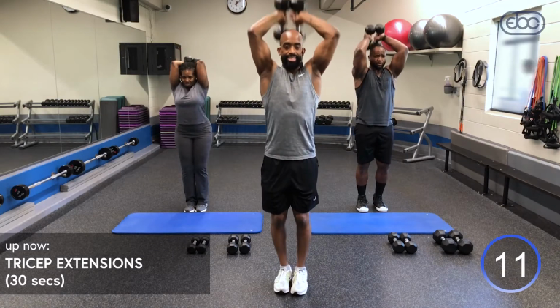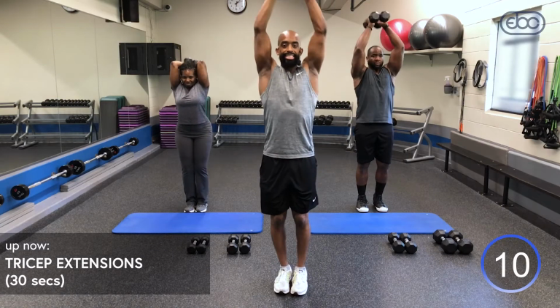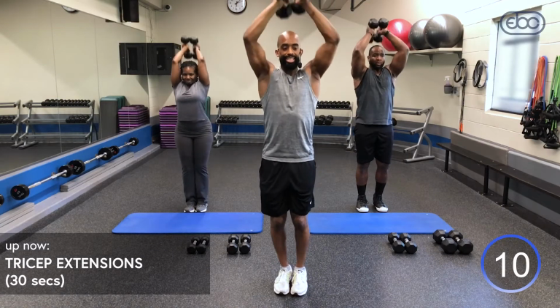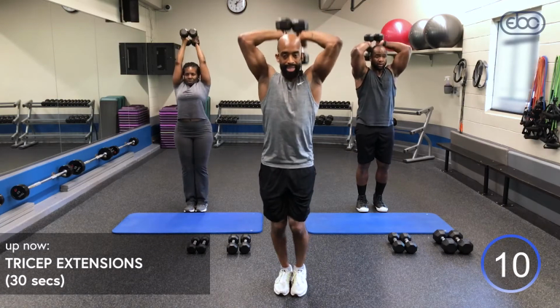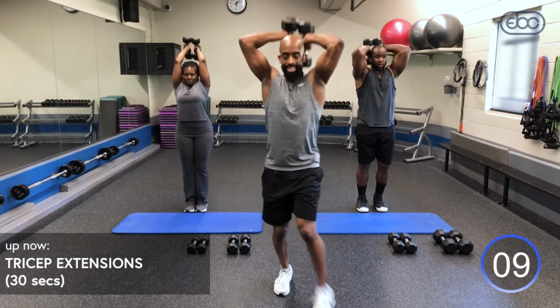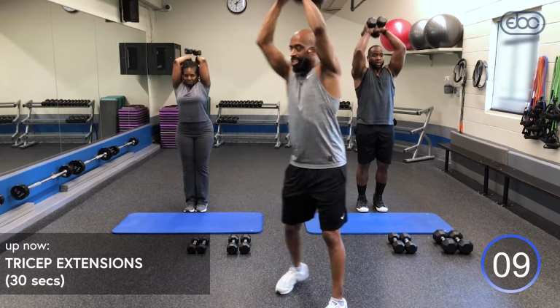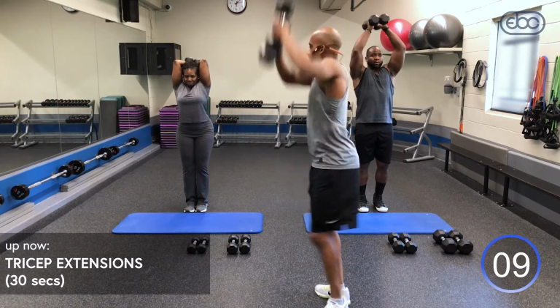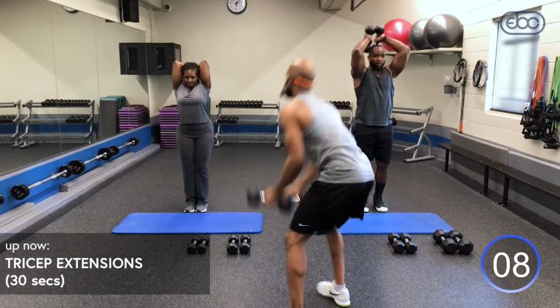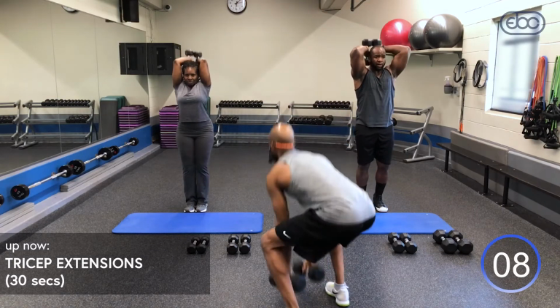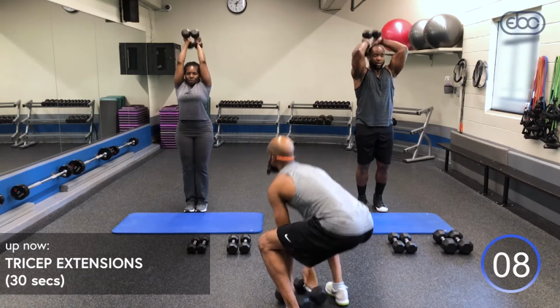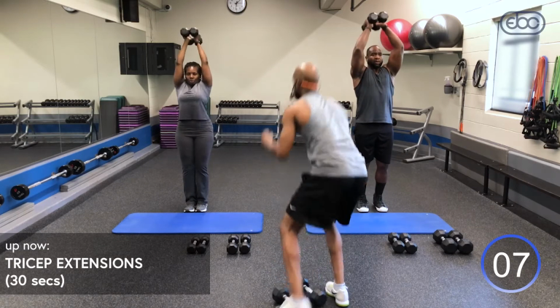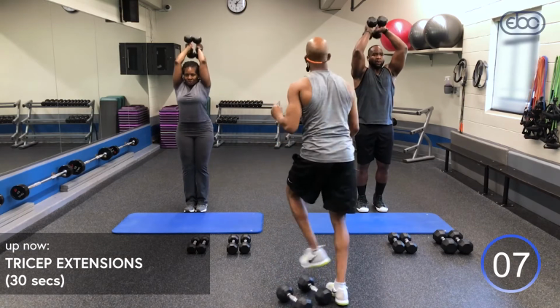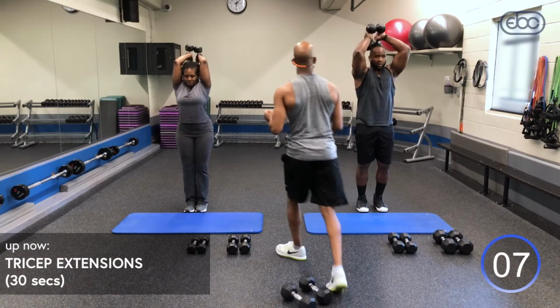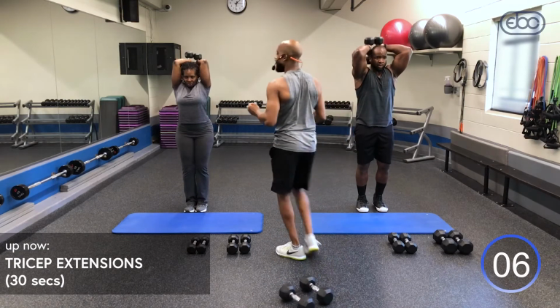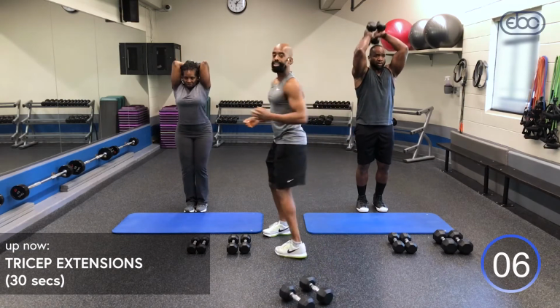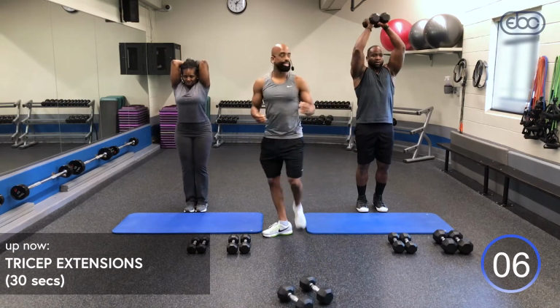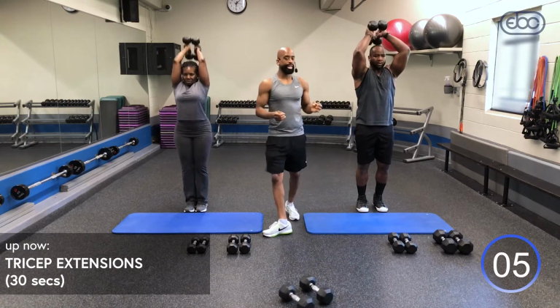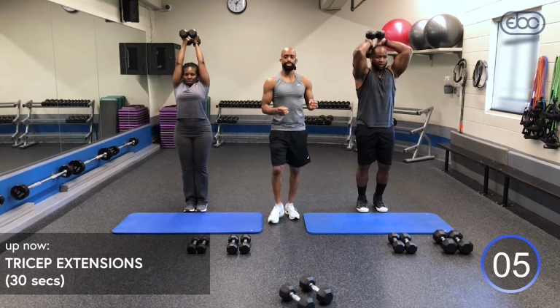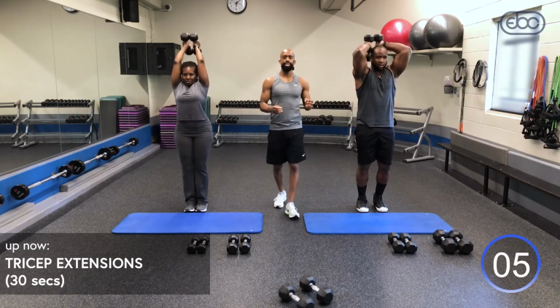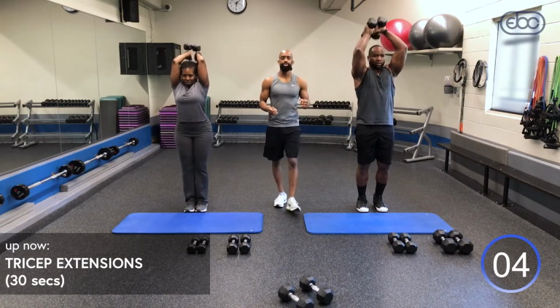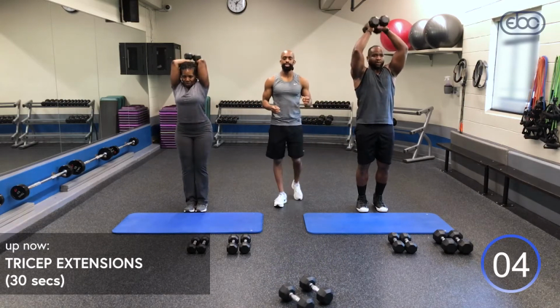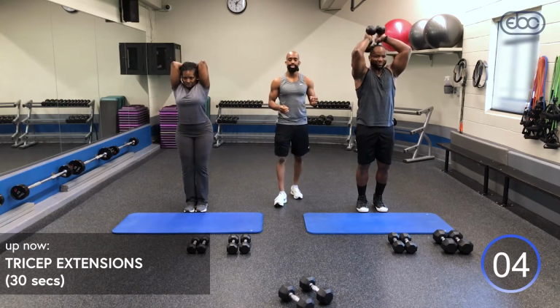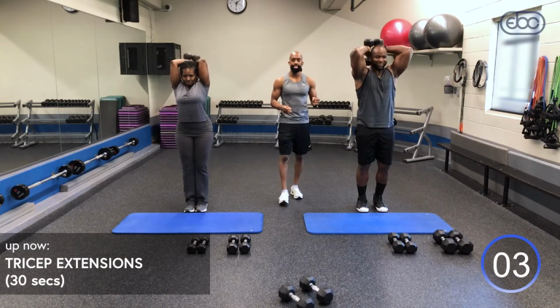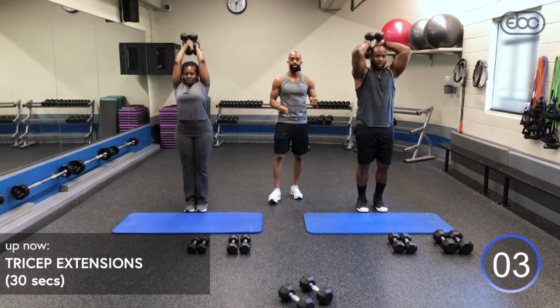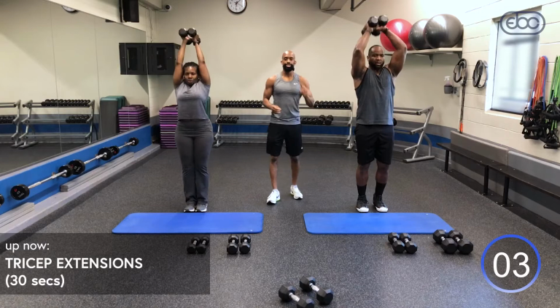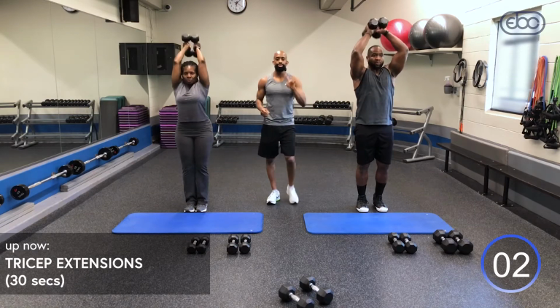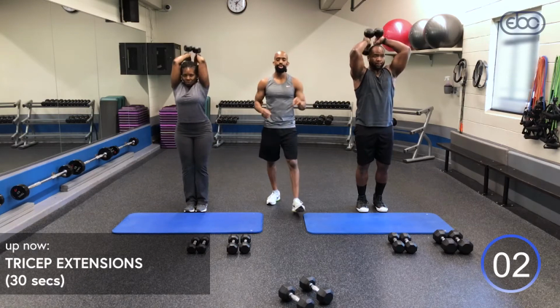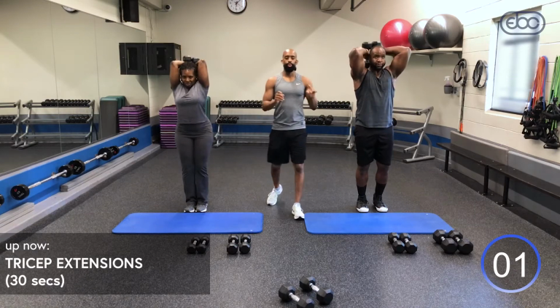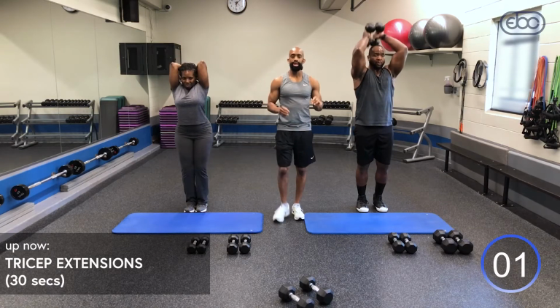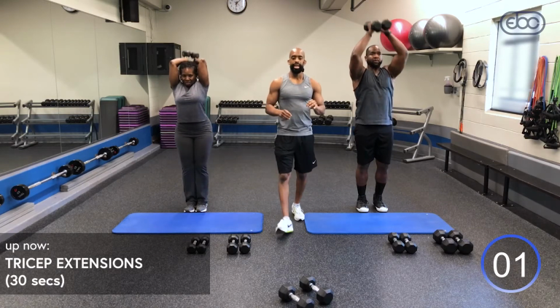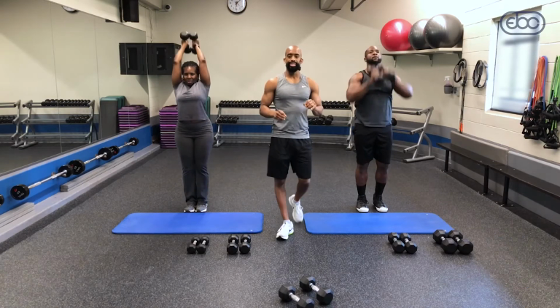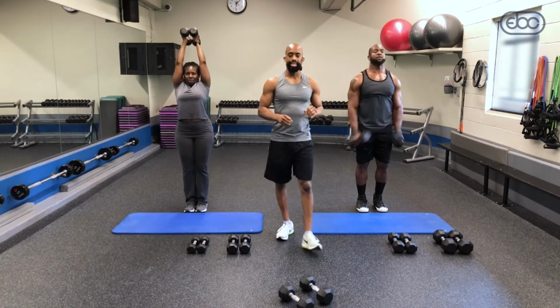10 seconds remaining — down and up. How you doing over there at home? You doing good? Keep it up. Good job, guys.